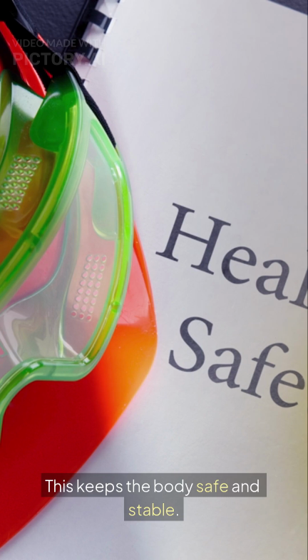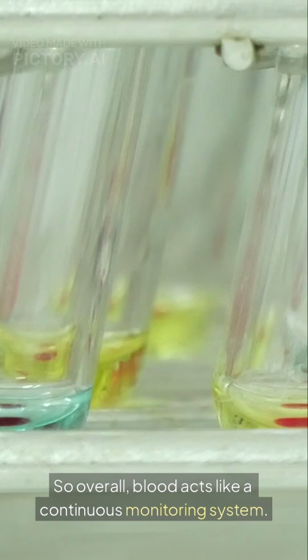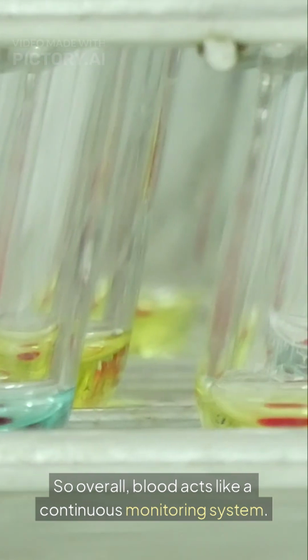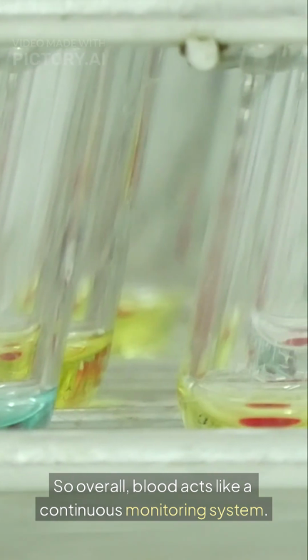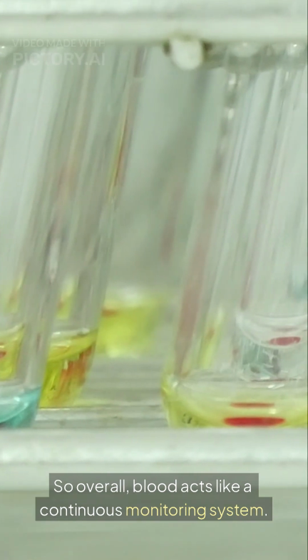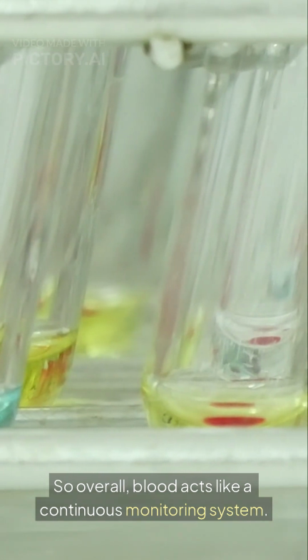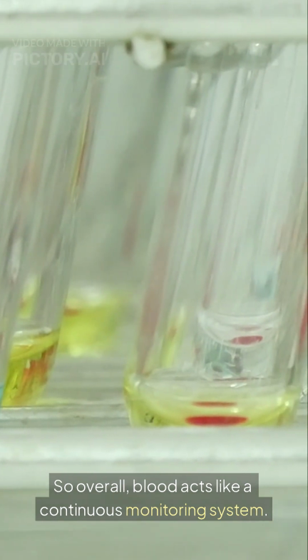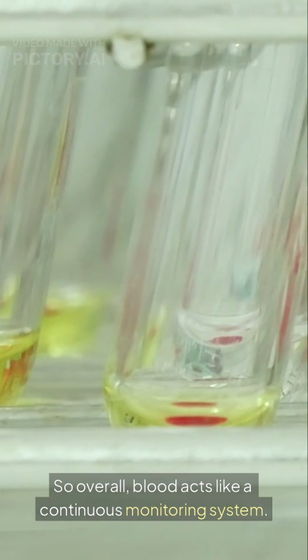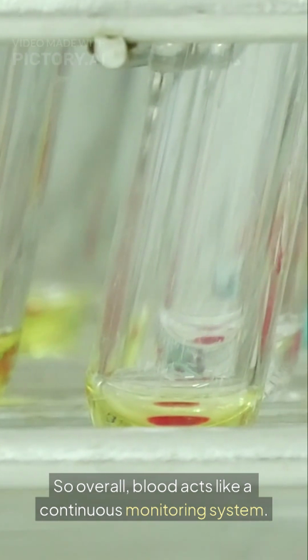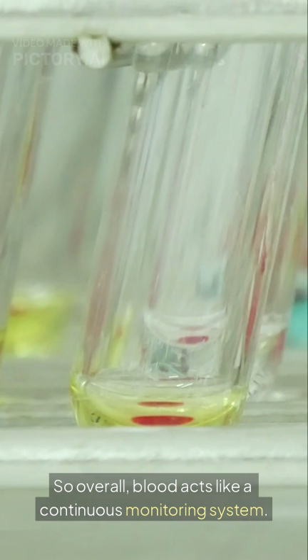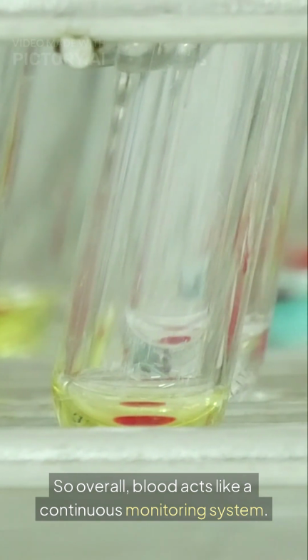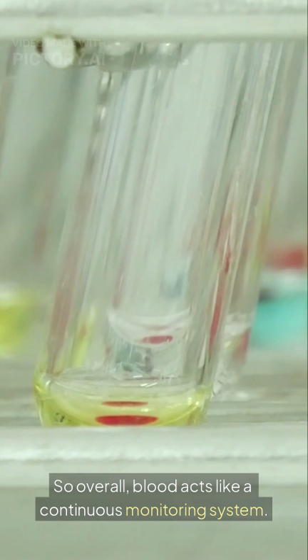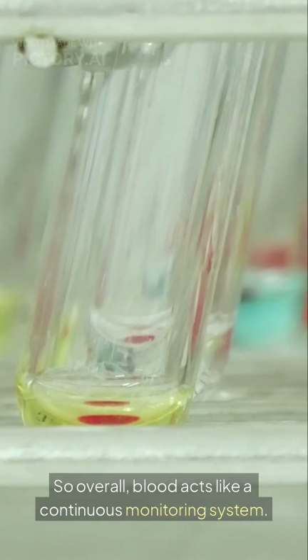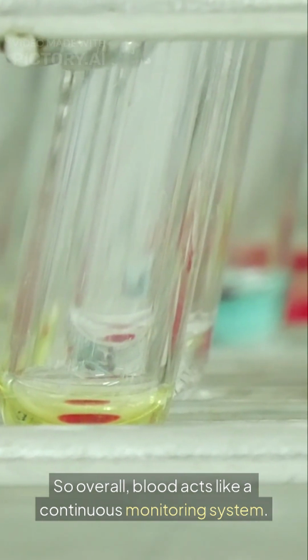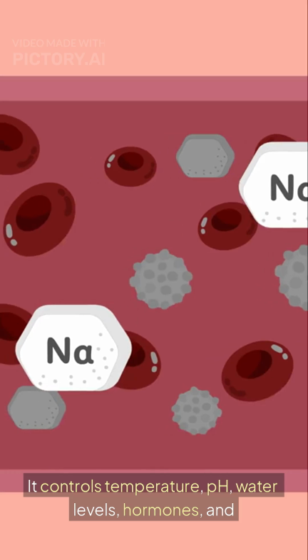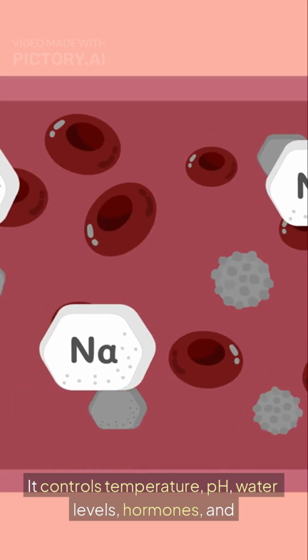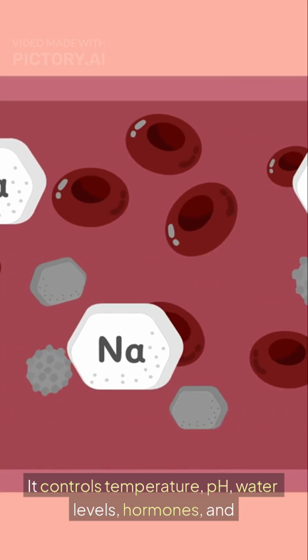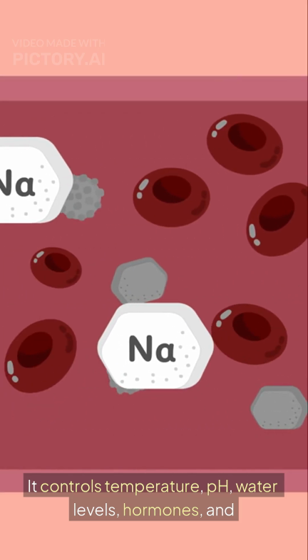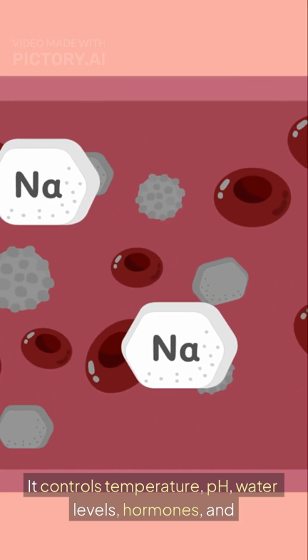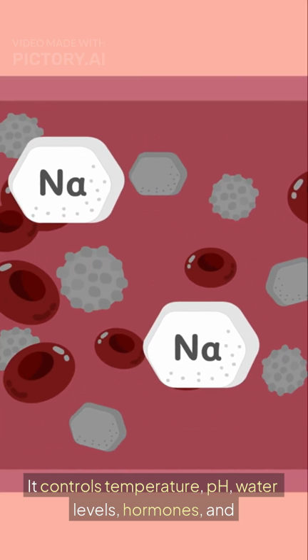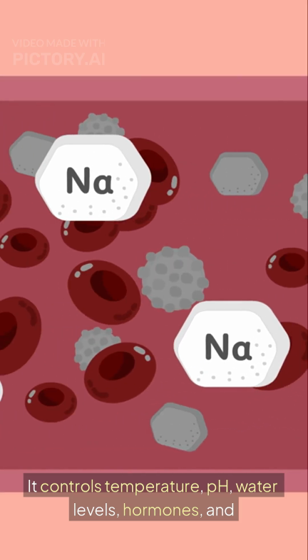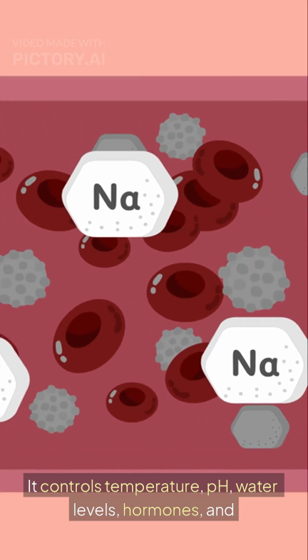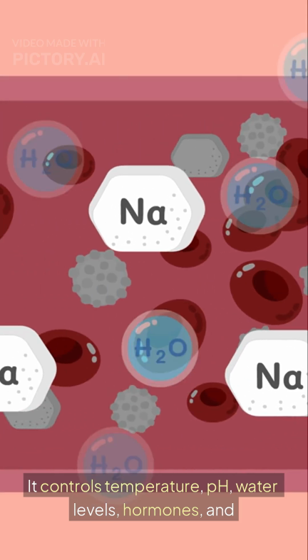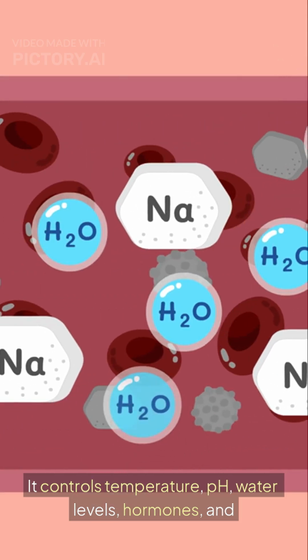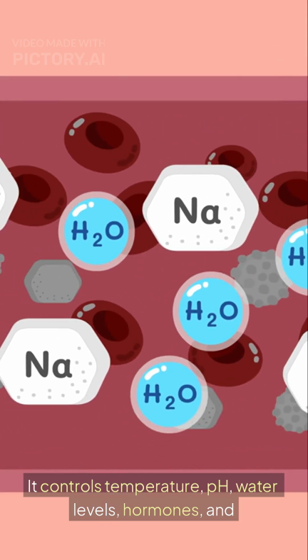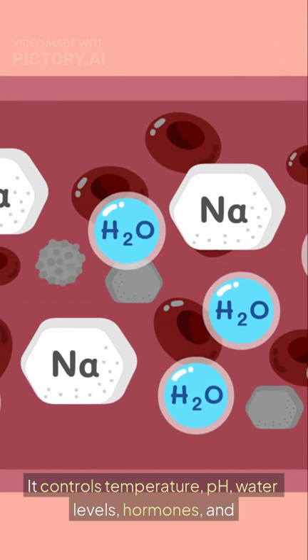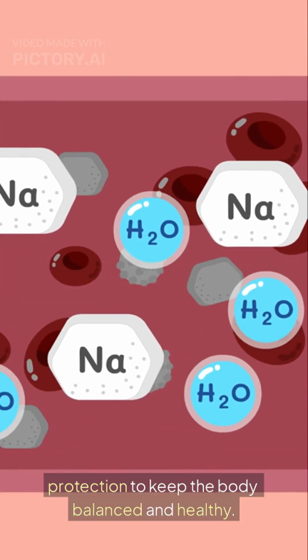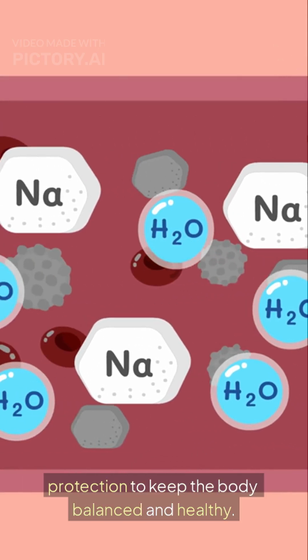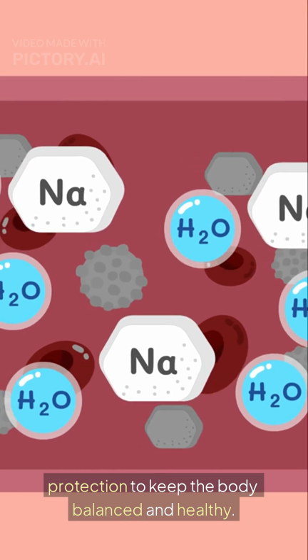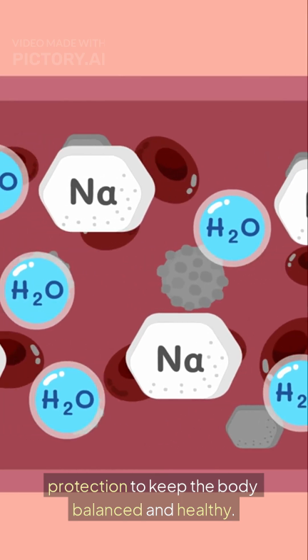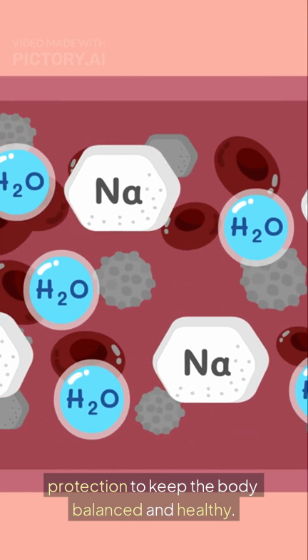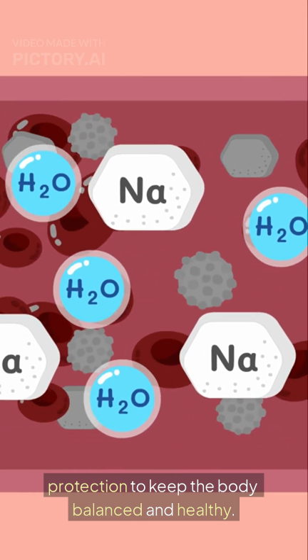So overall, blood acts like a continuous monitoring system. It controls temperature, pH, water levels, hormones, and protection to keep the body balanced and healthy.